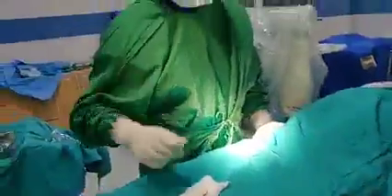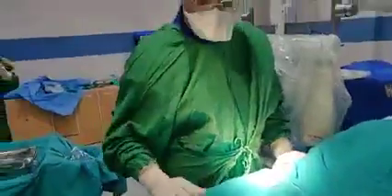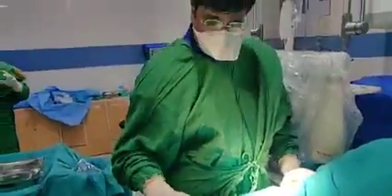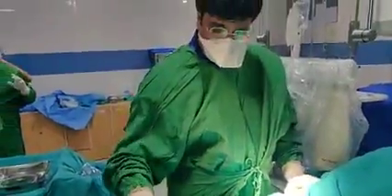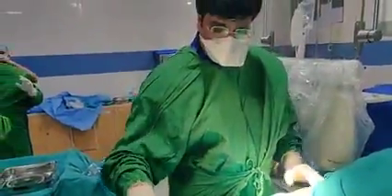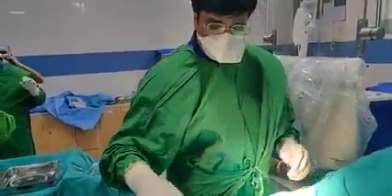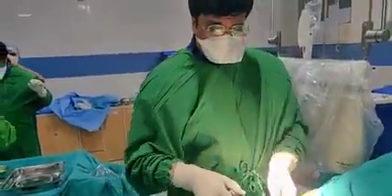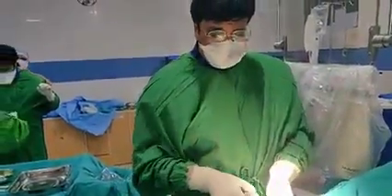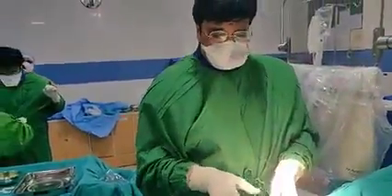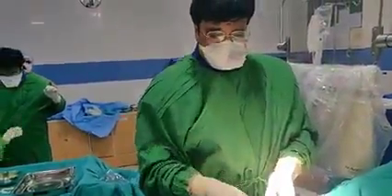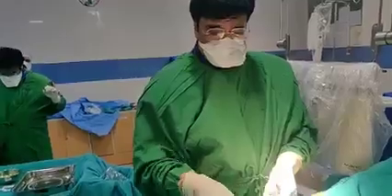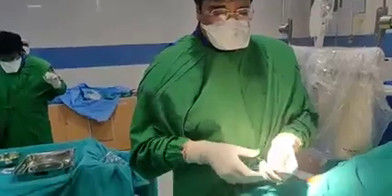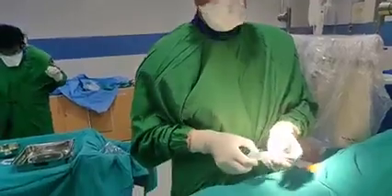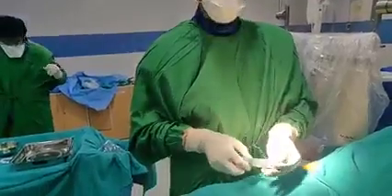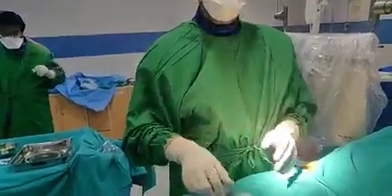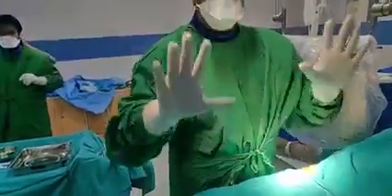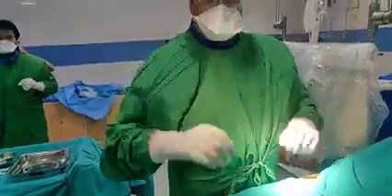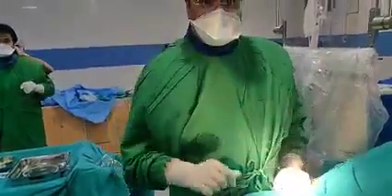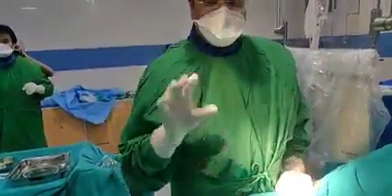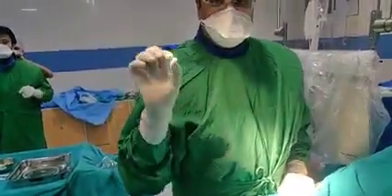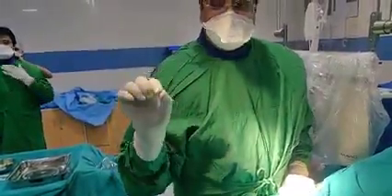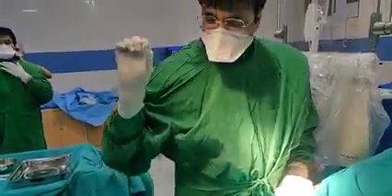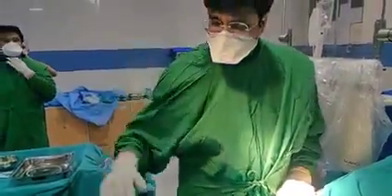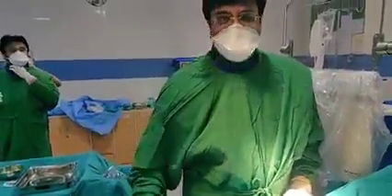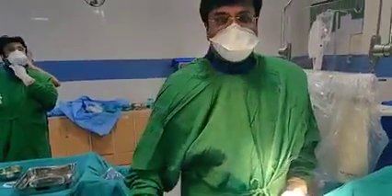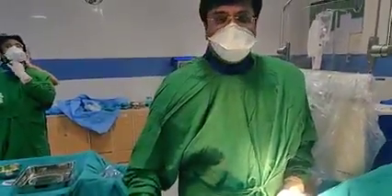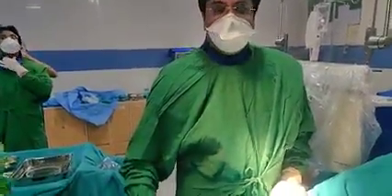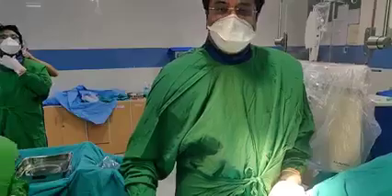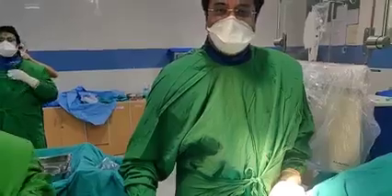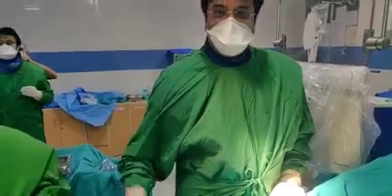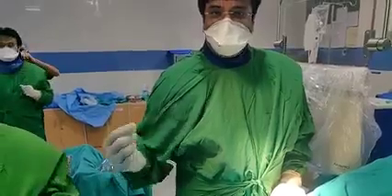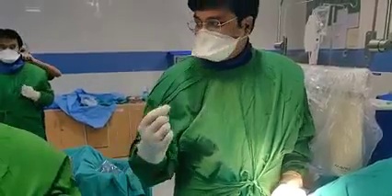People are afraid of angiography — they have a phobia — and sometimes the patient is very anxious. But the most important part is that it should be pain-free. We say that there is no pain in angiography. We give local anesthesia.